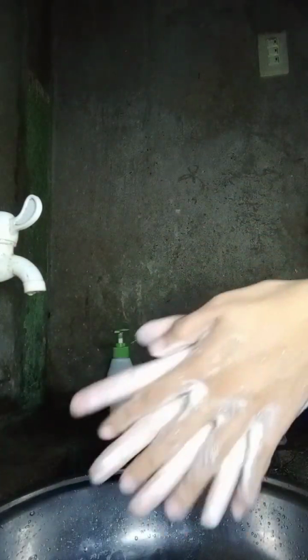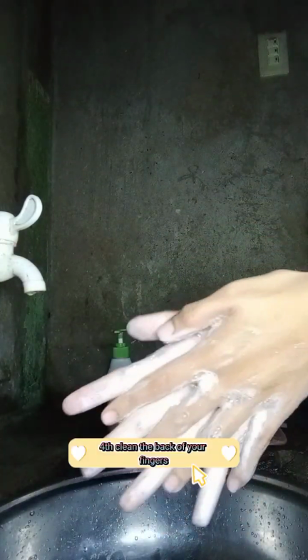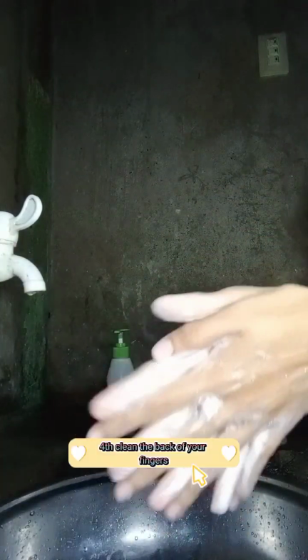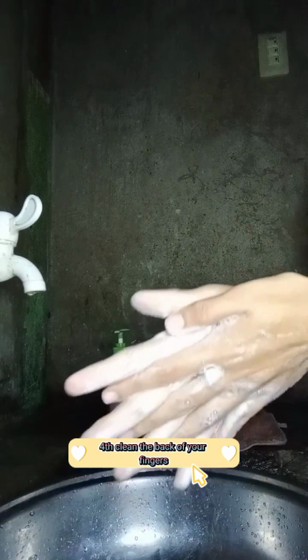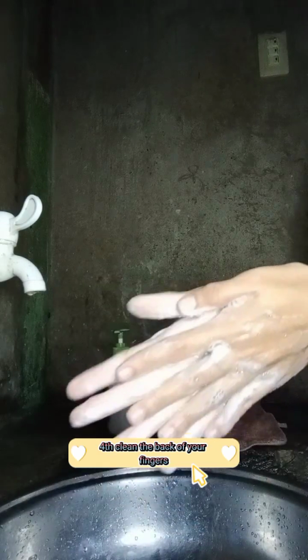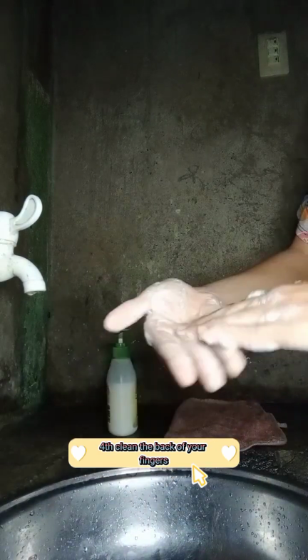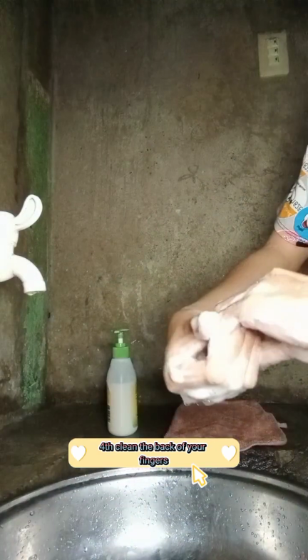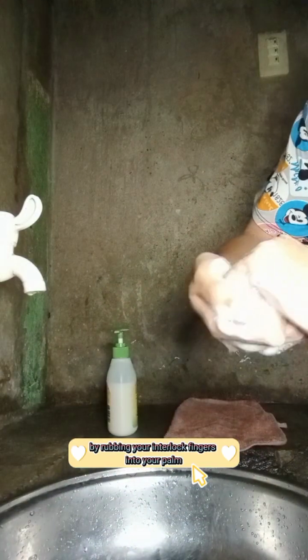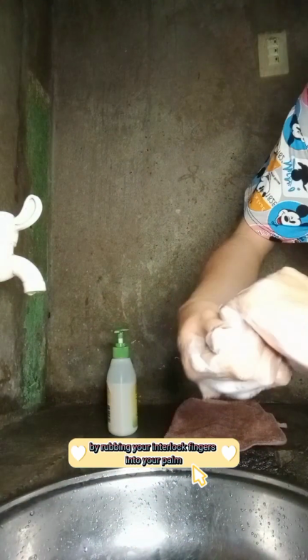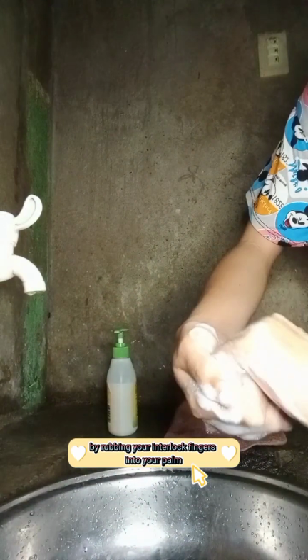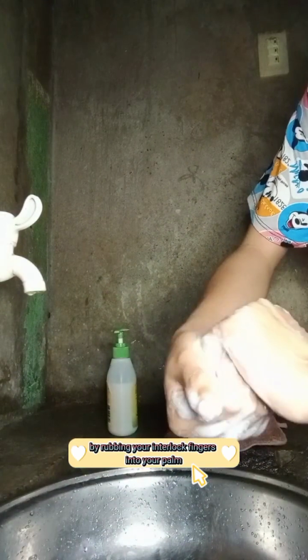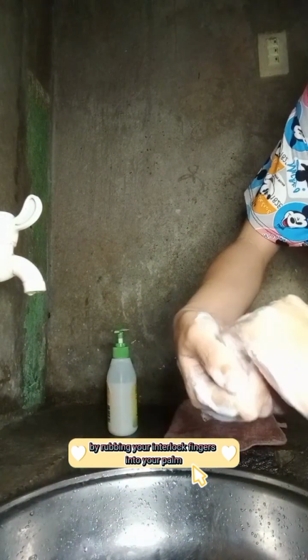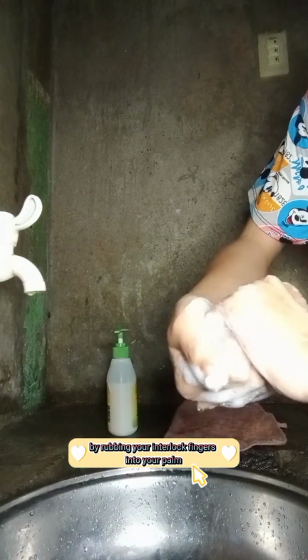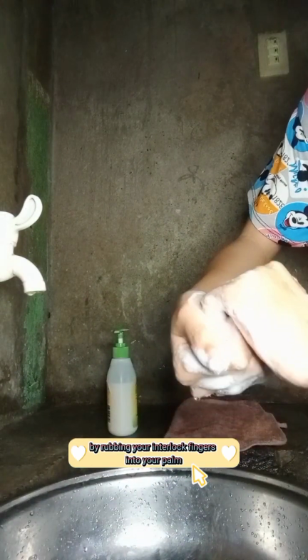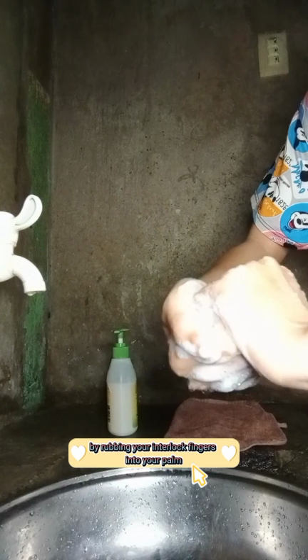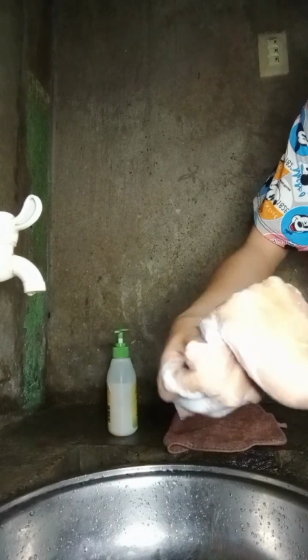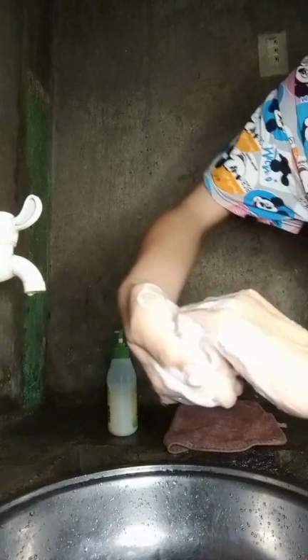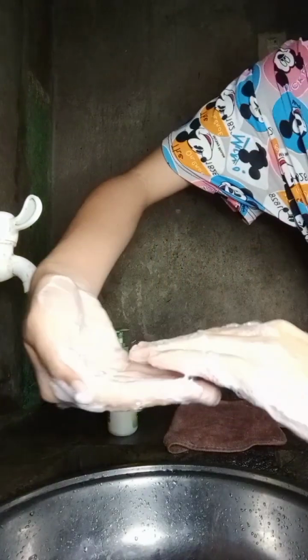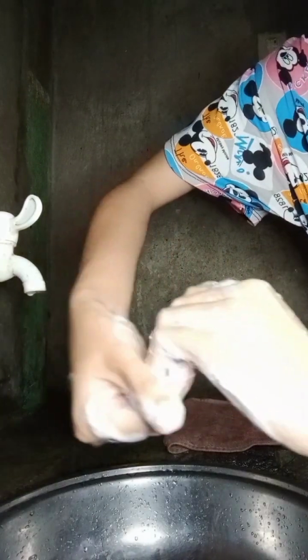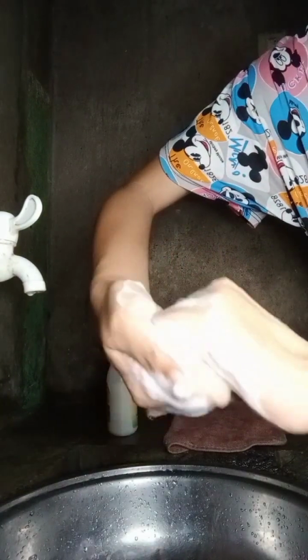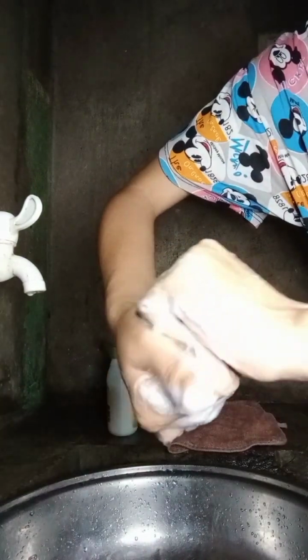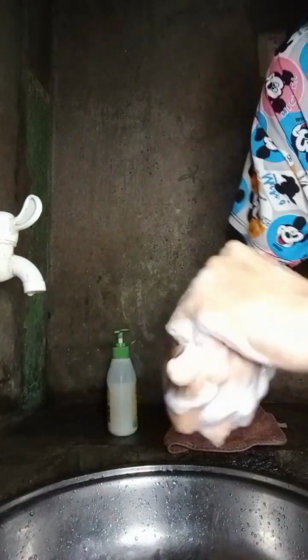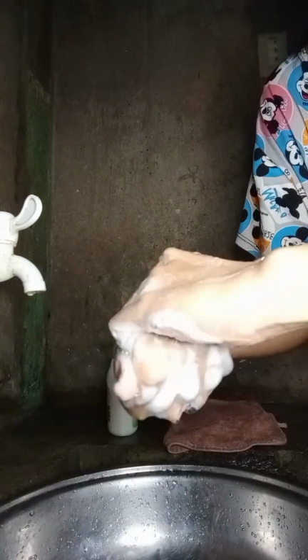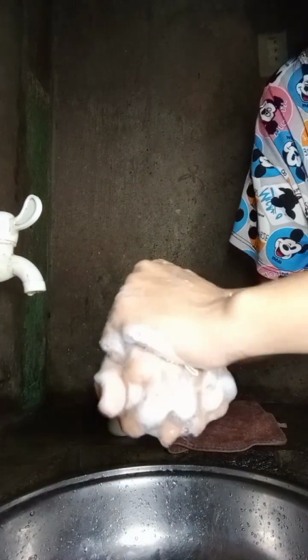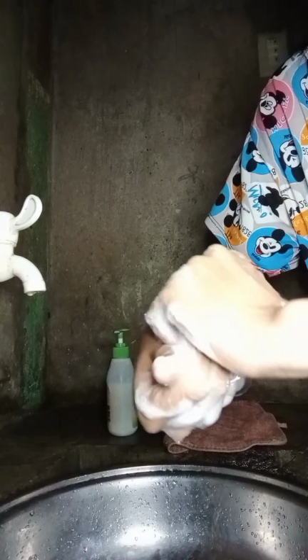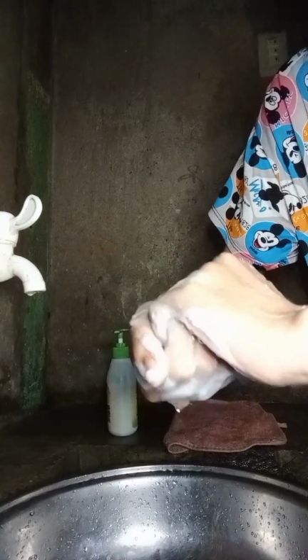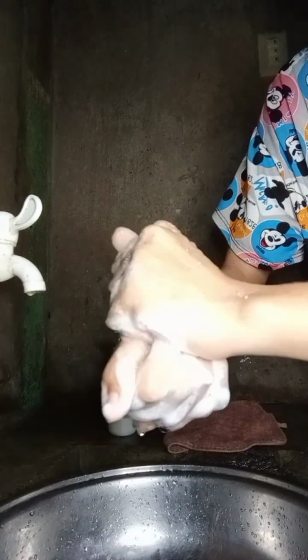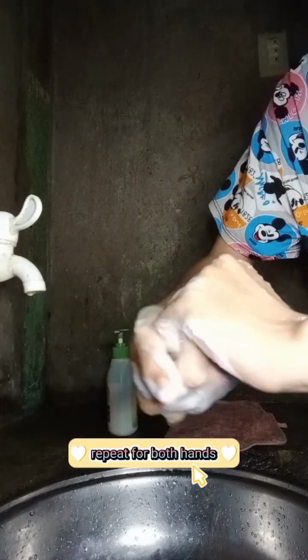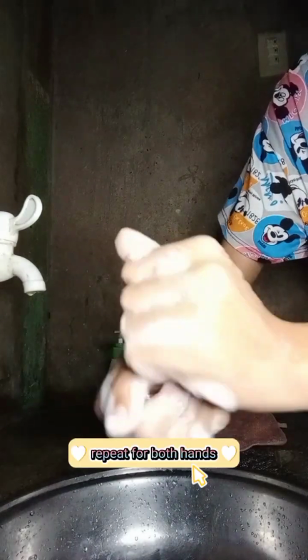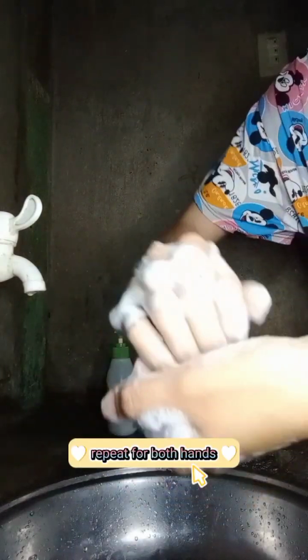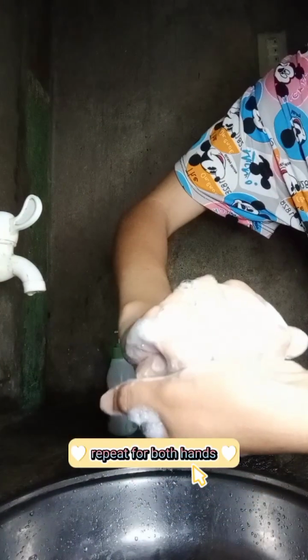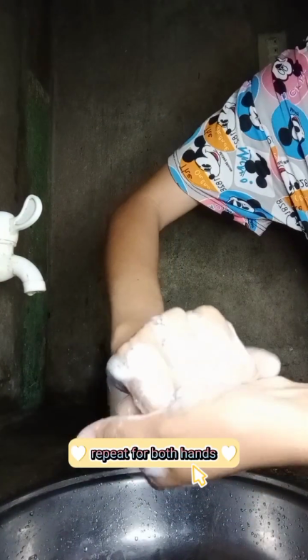Fourth, clean the back of your fingers by rubbing your interlocked fingers into your palm. Like this. Repeat for both hands.